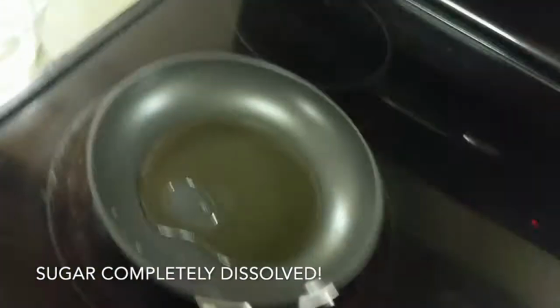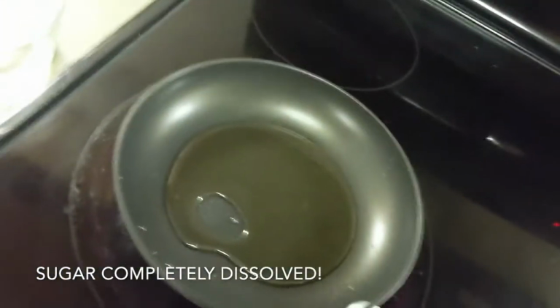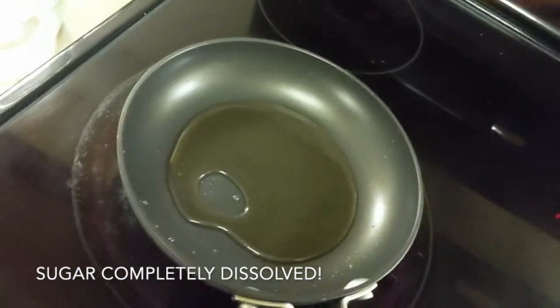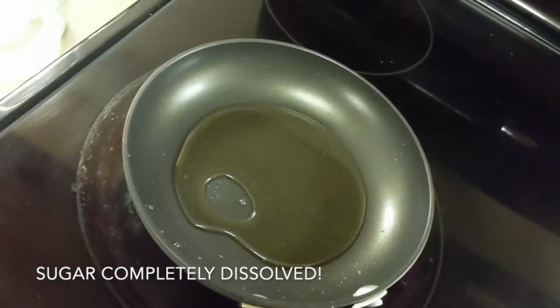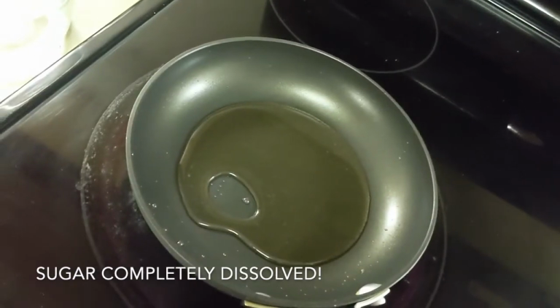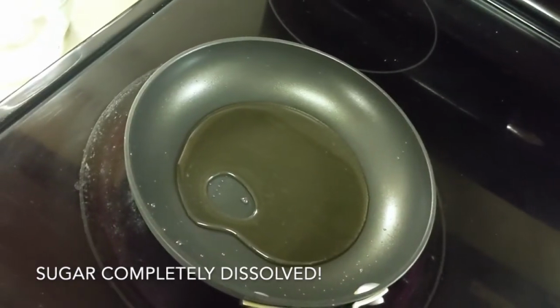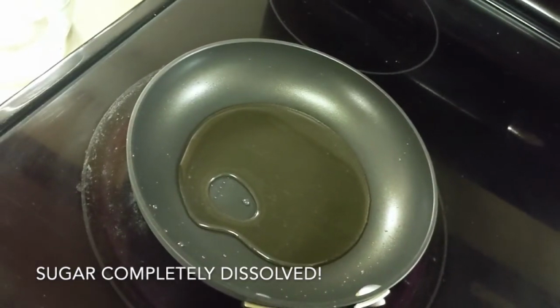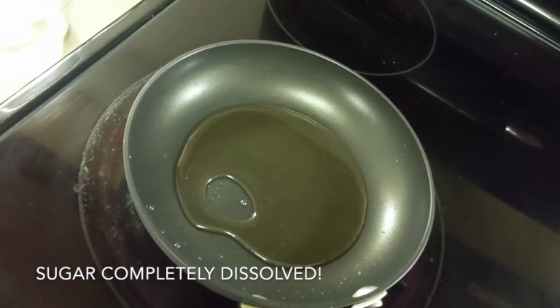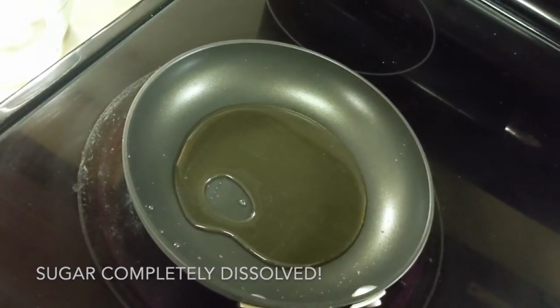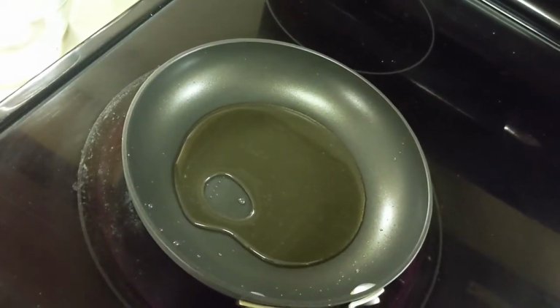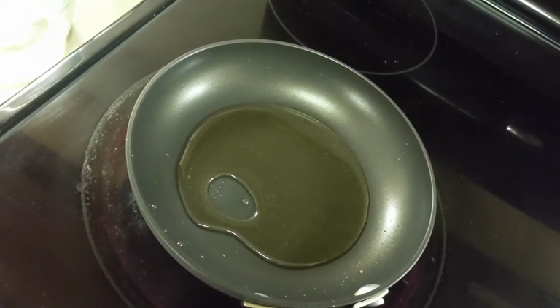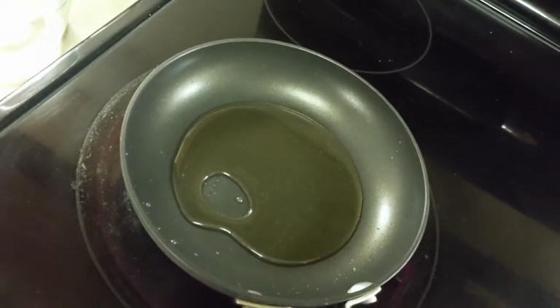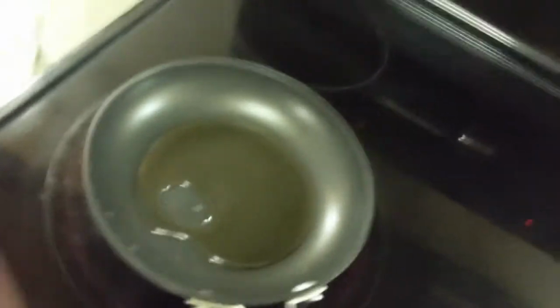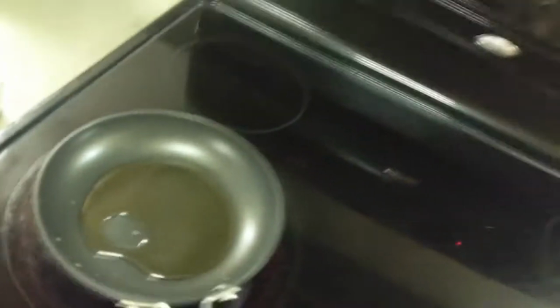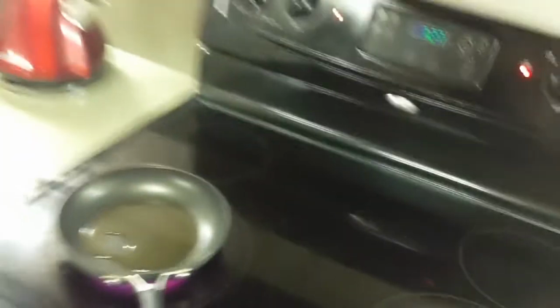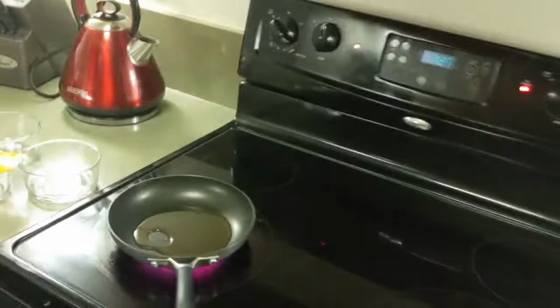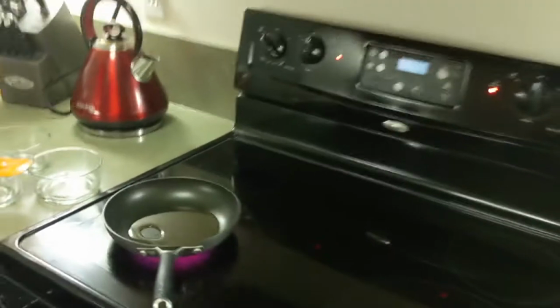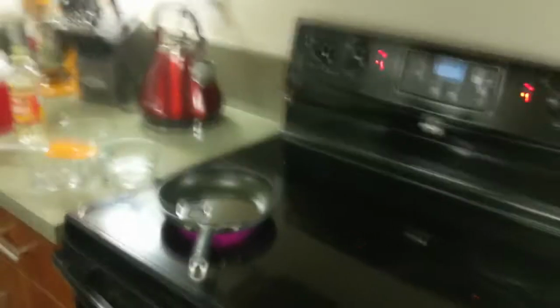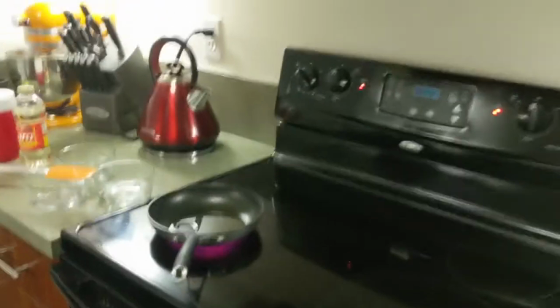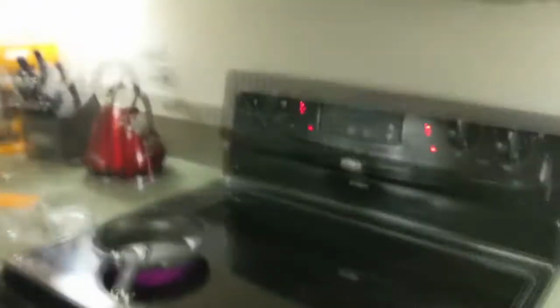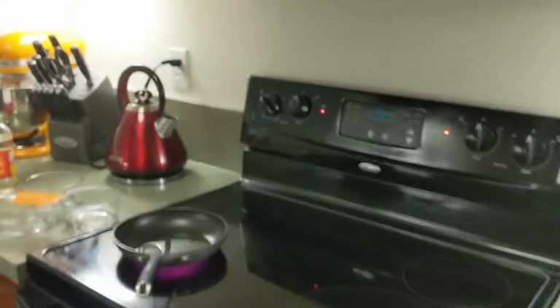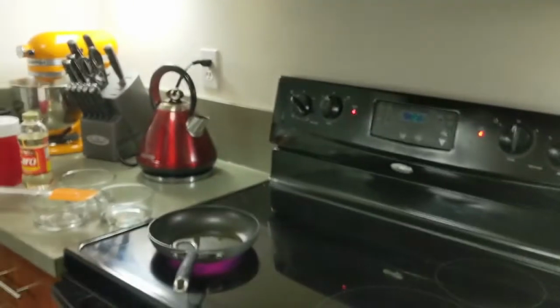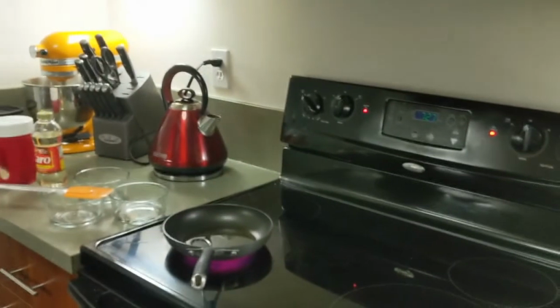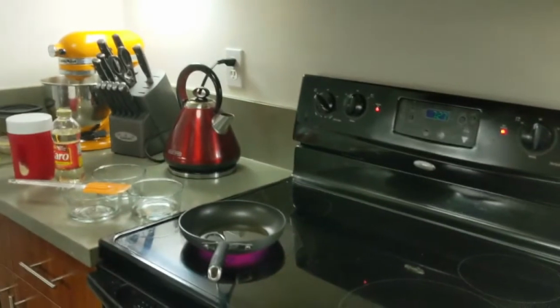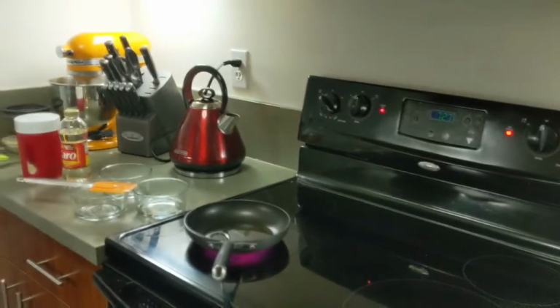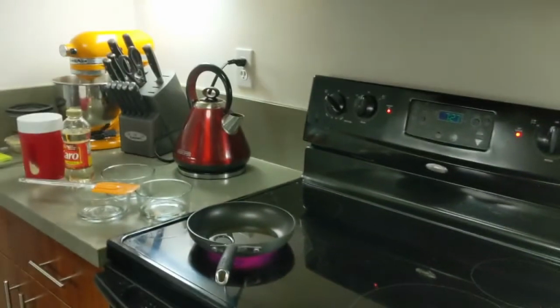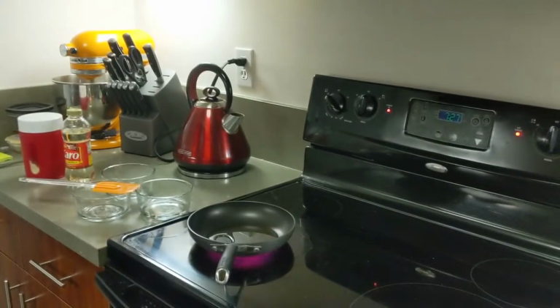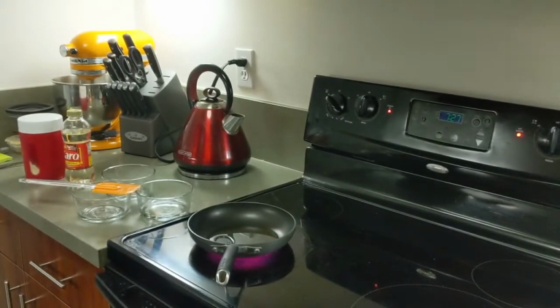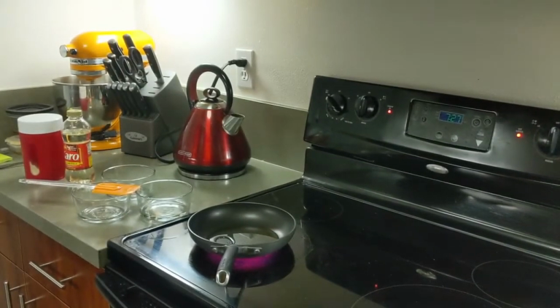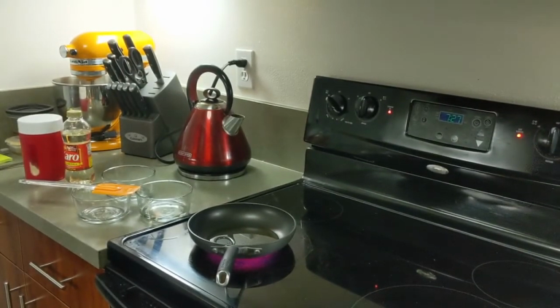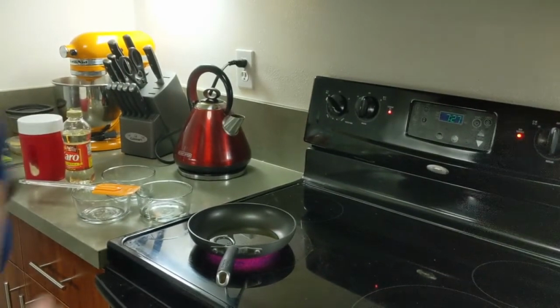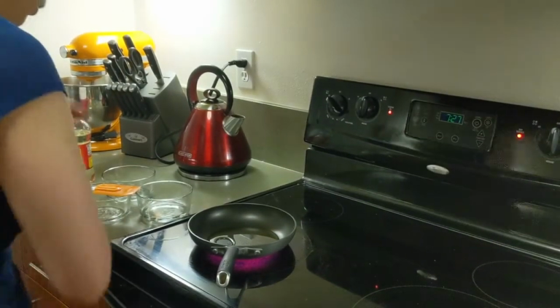As you can see right now, it was grainy, but now almost all of the sugar has dissolved. Next, I need to add in my corn syrup.